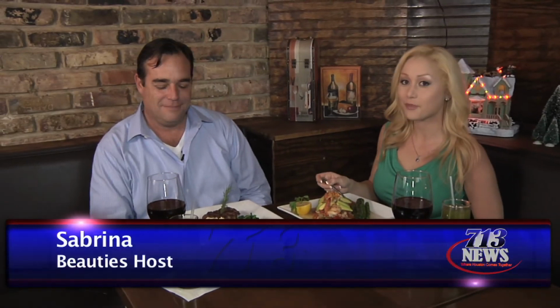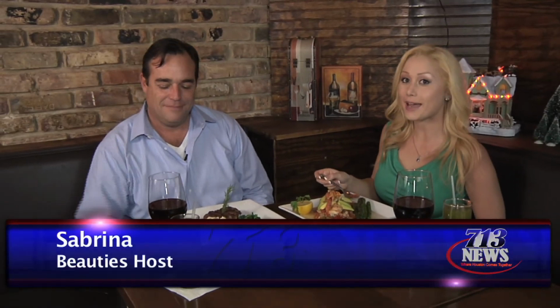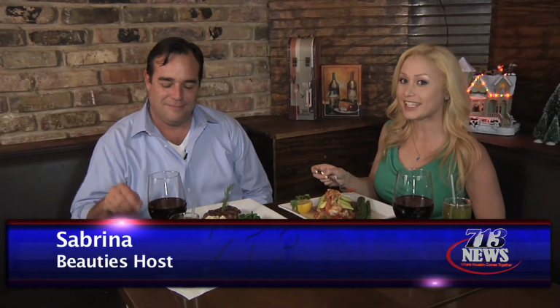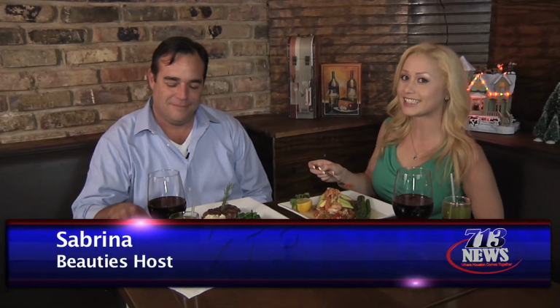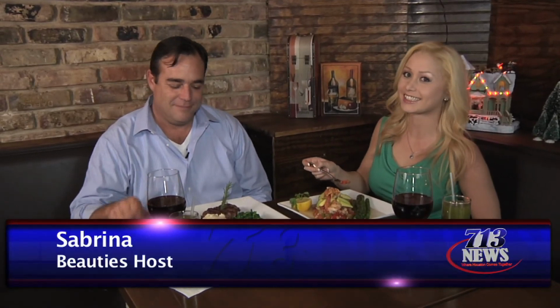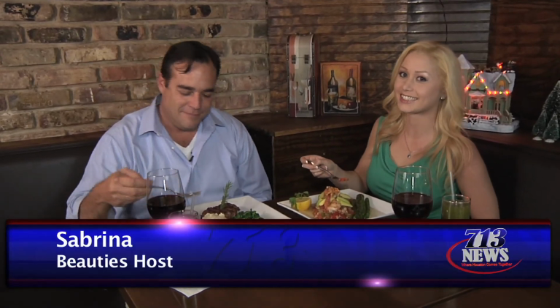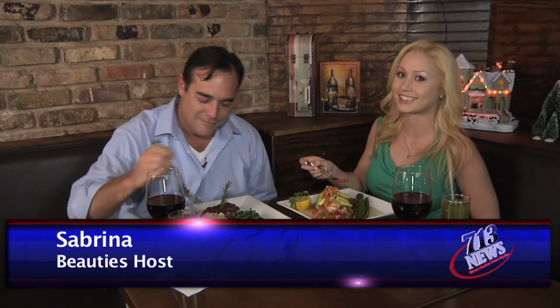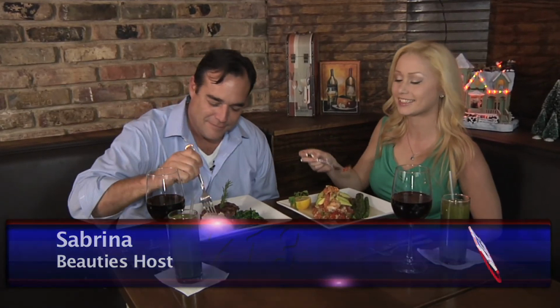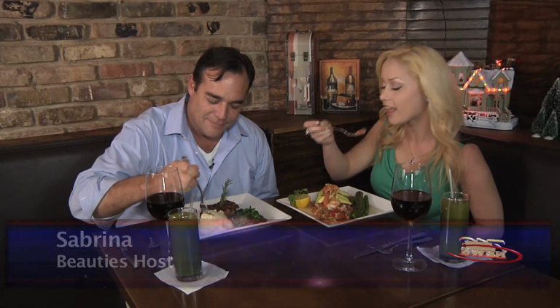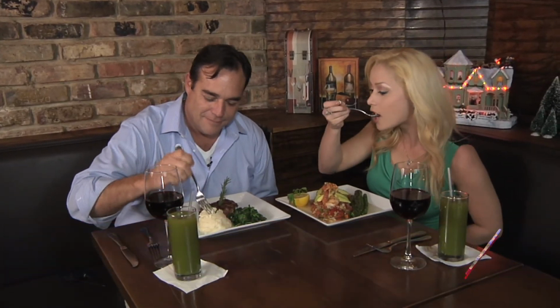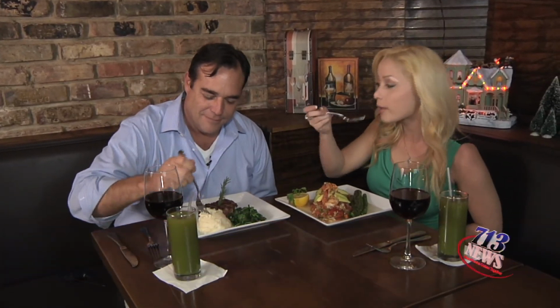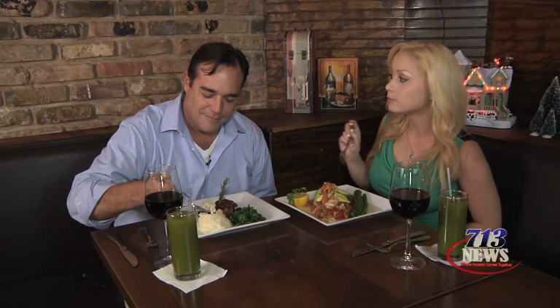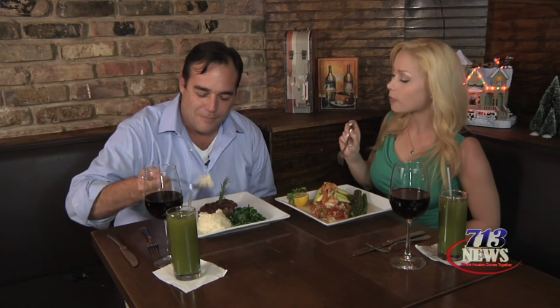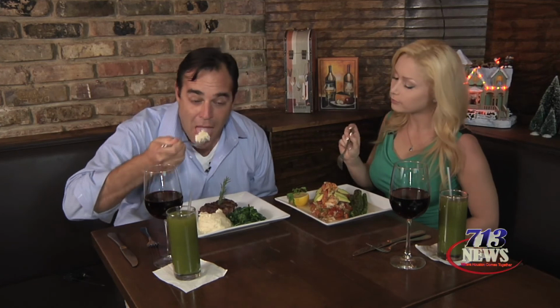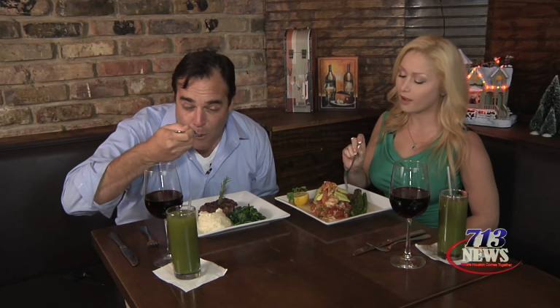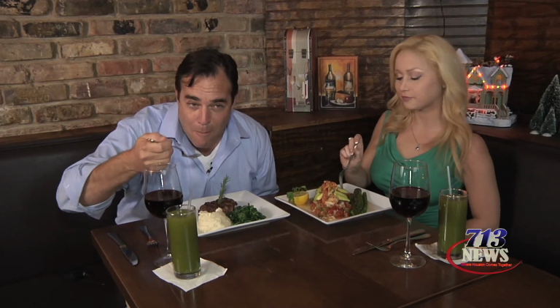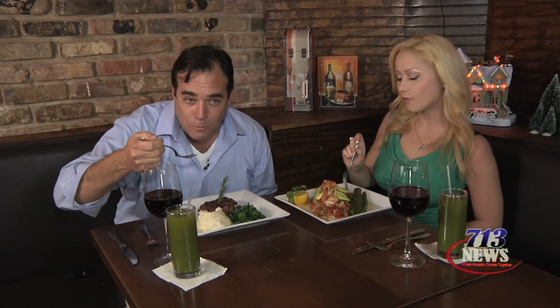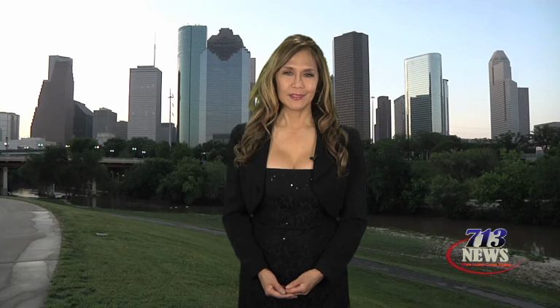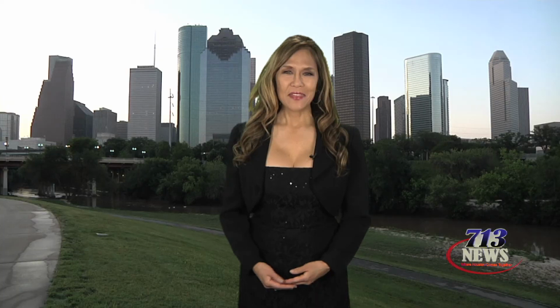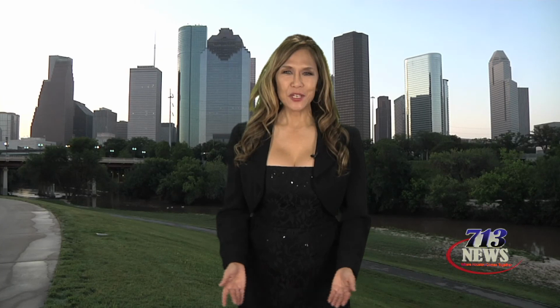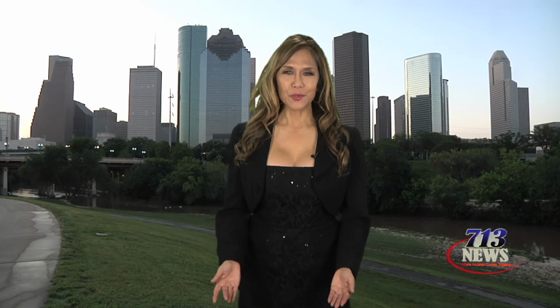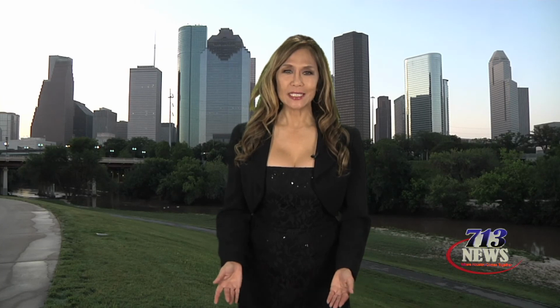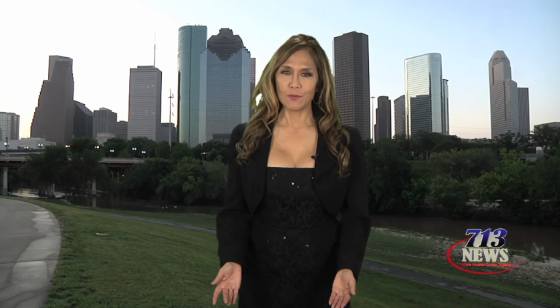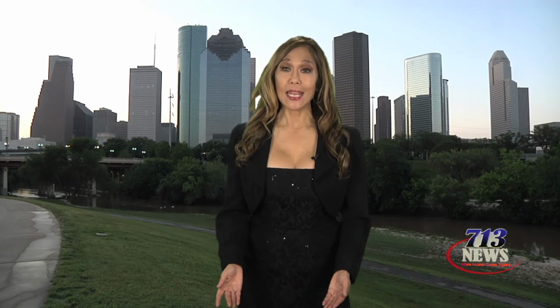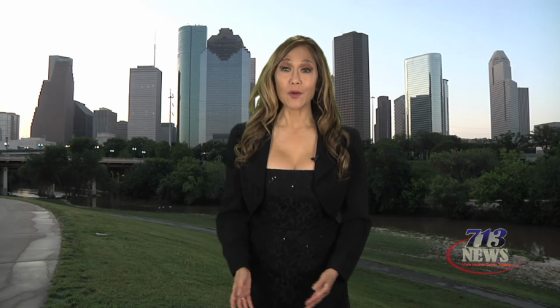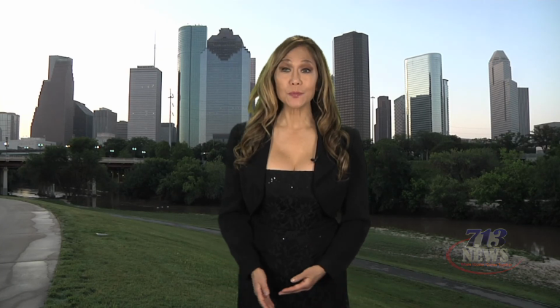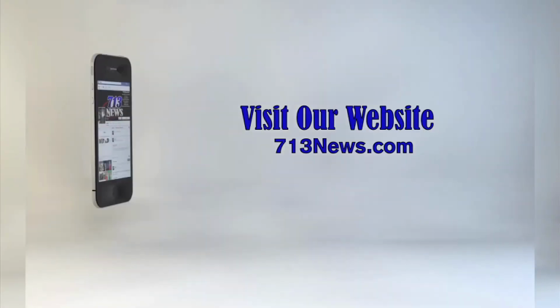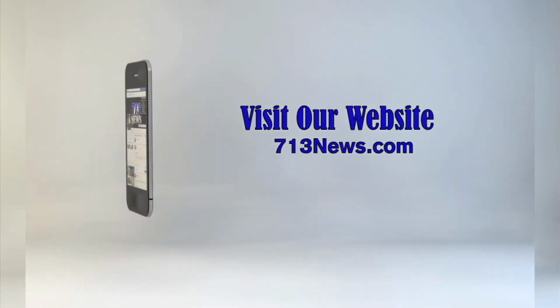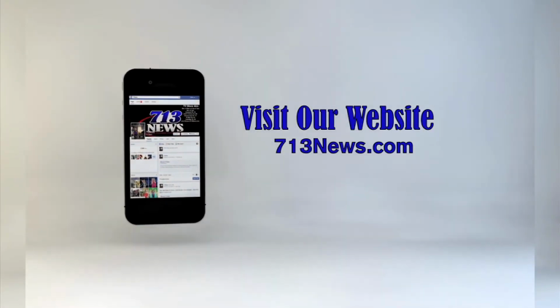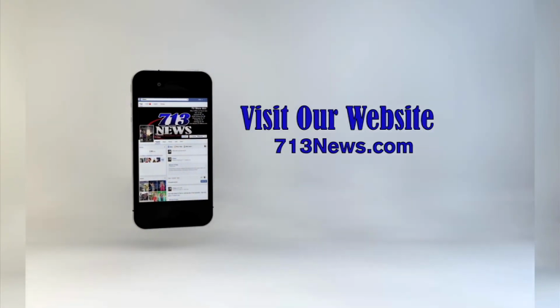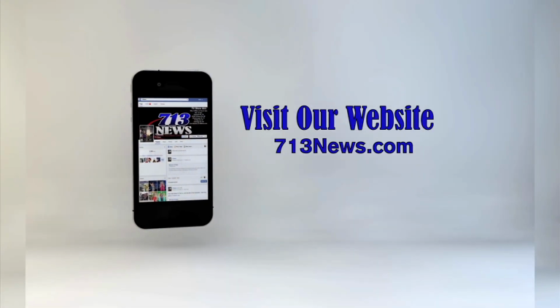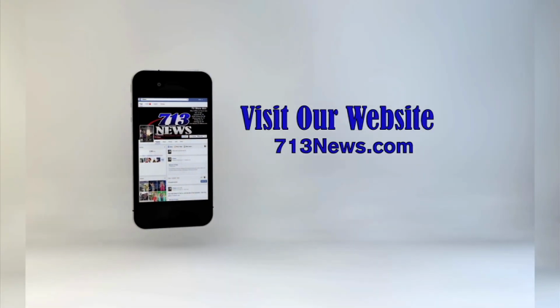Back to you, Cindy. Thank you, Sabrina. To see more H-Town Hotspots, go to 713news.com.